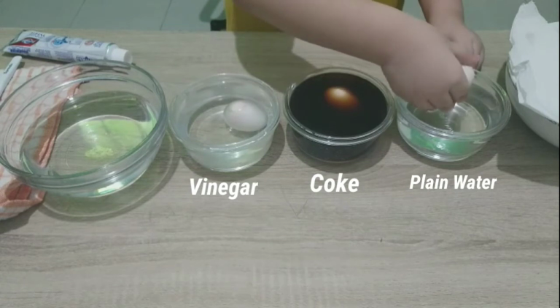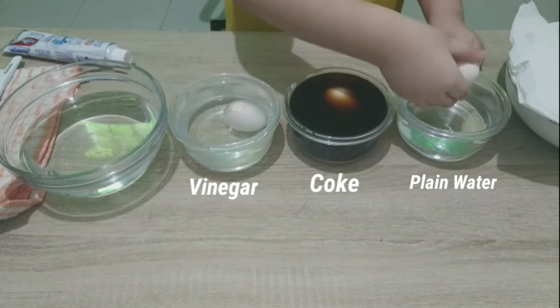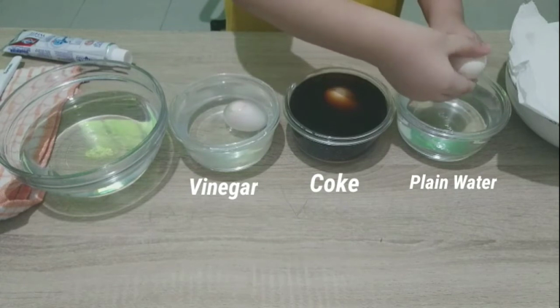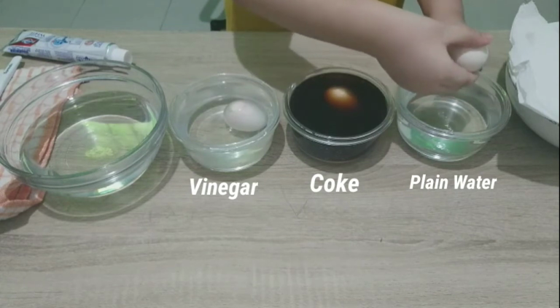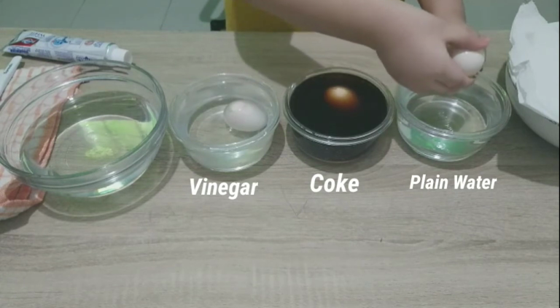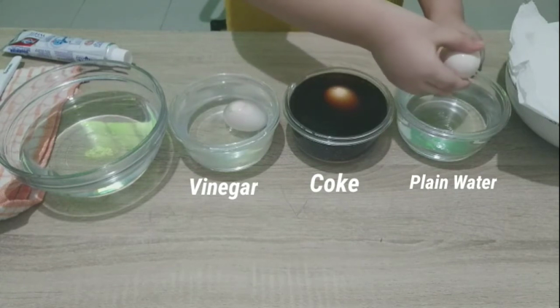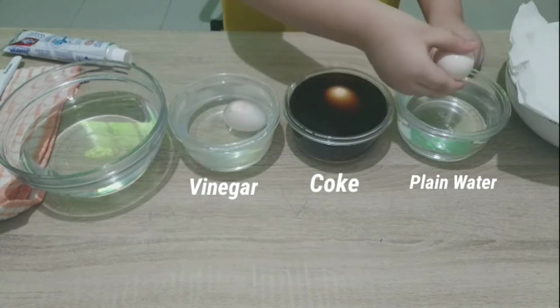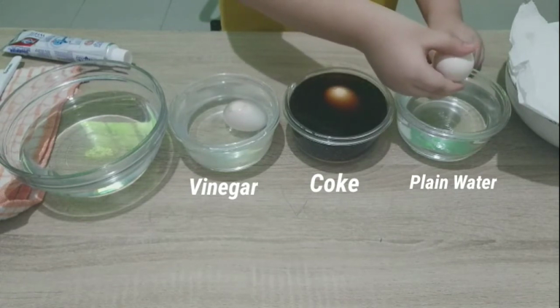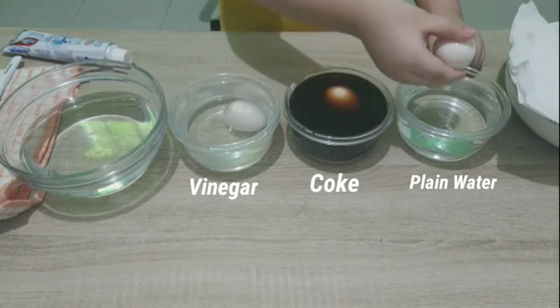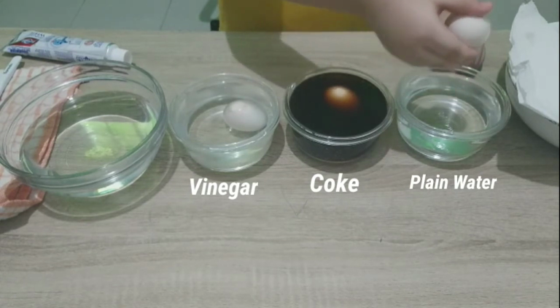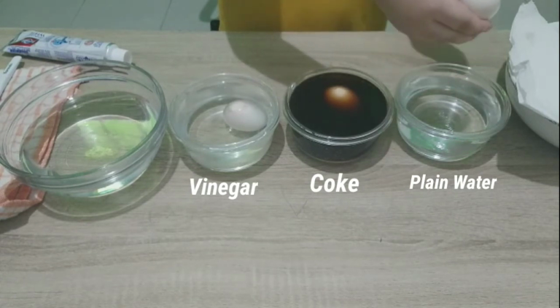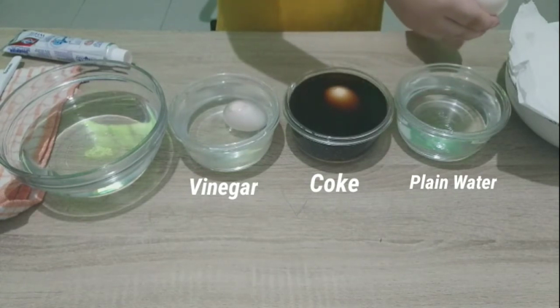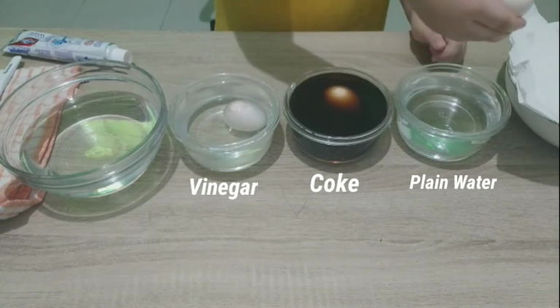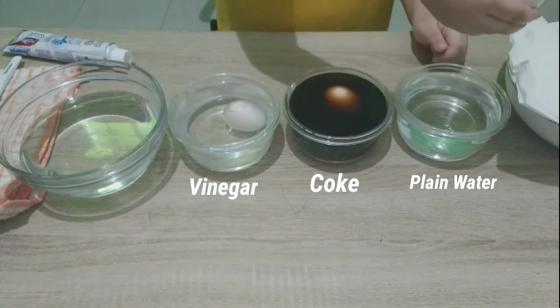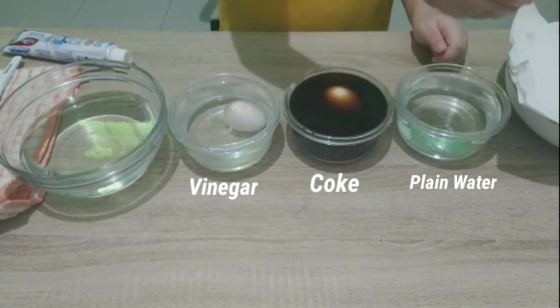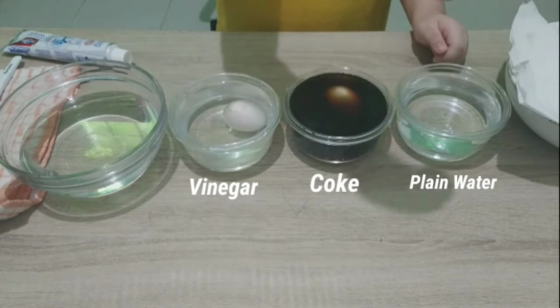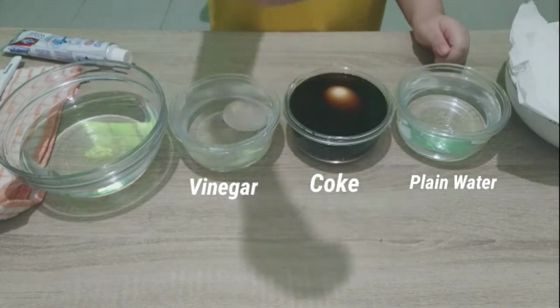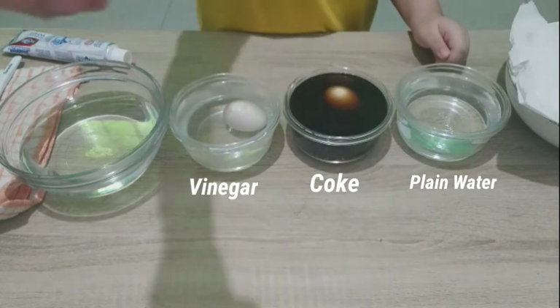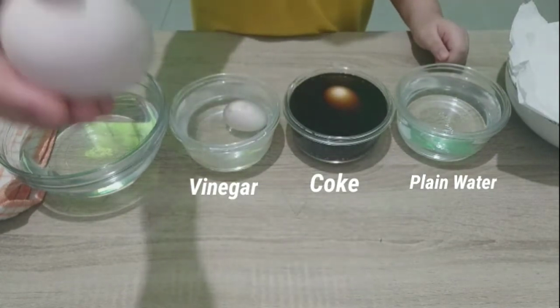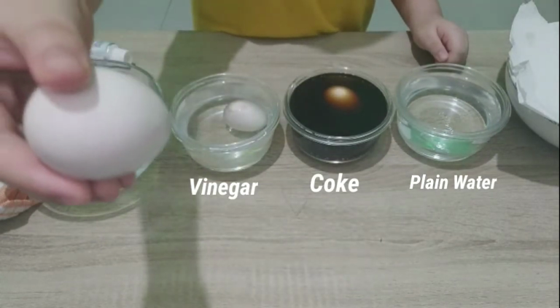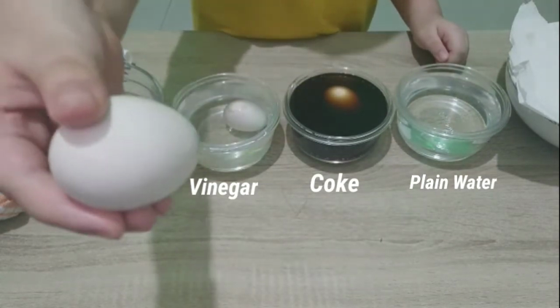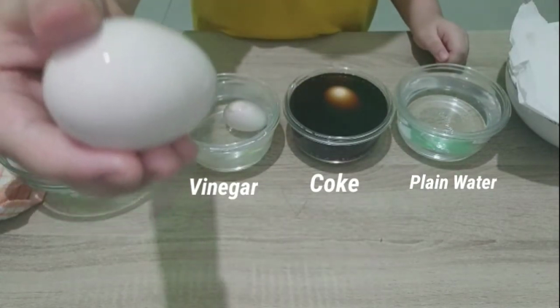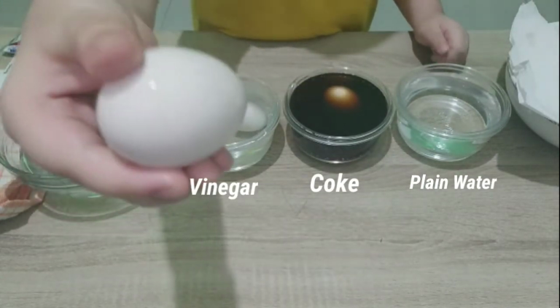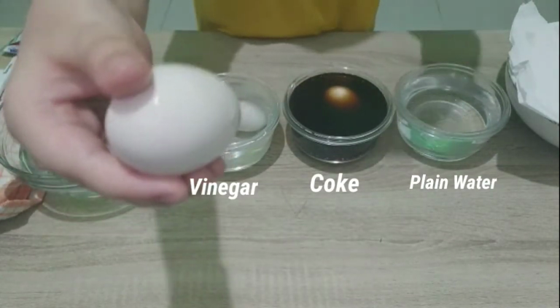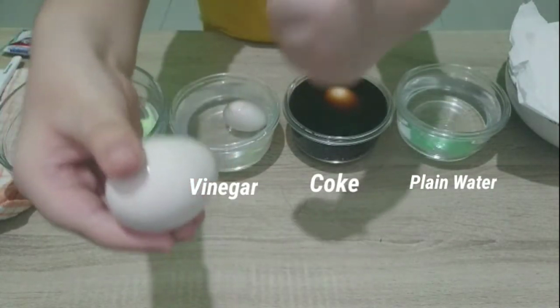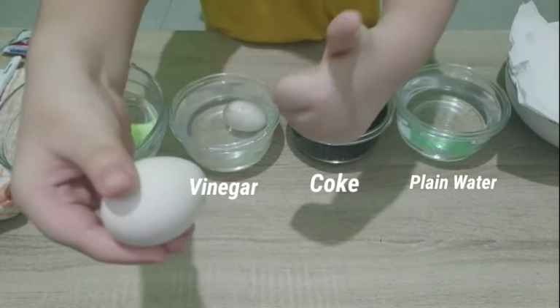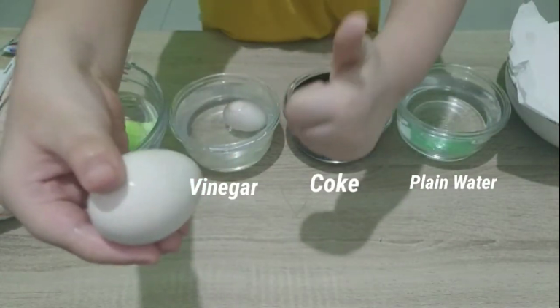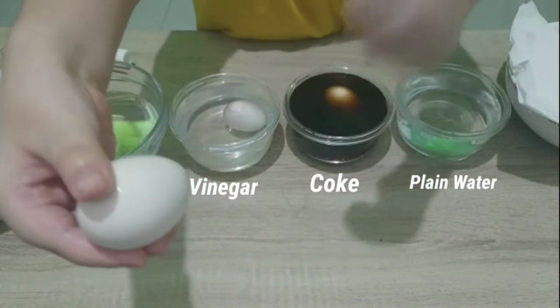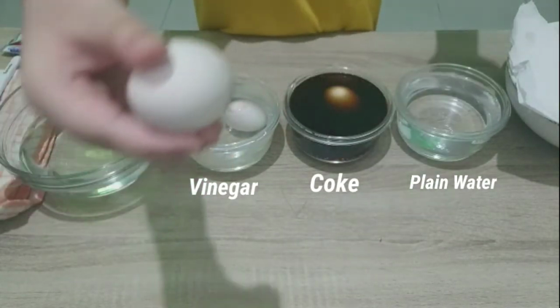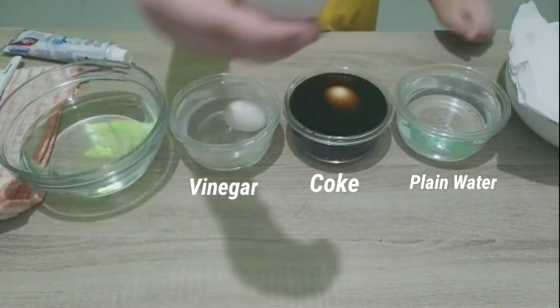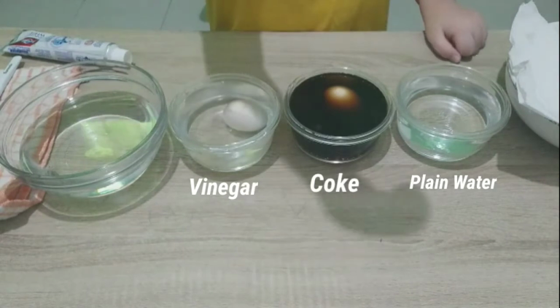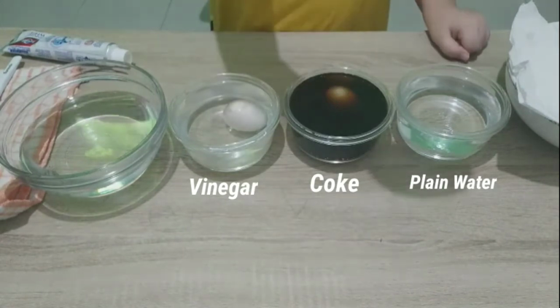Let's shake it now, one by one. This is with plain water. Look at this egg — still the same. The shell is still hard and has not changed color.